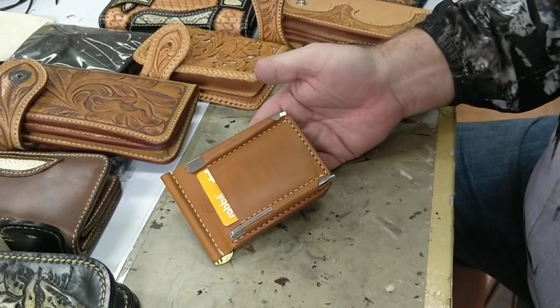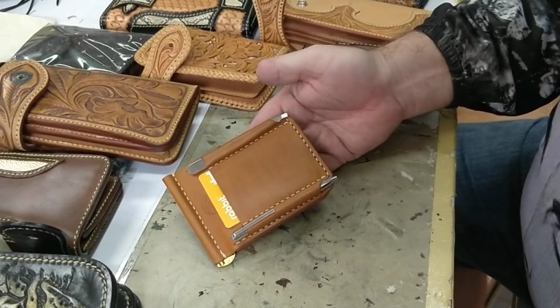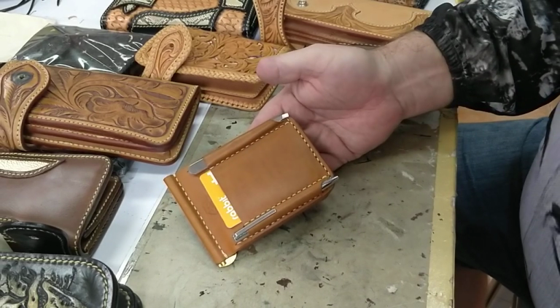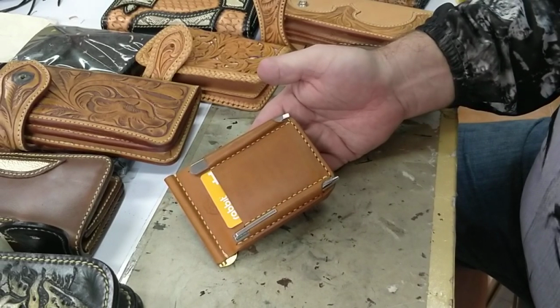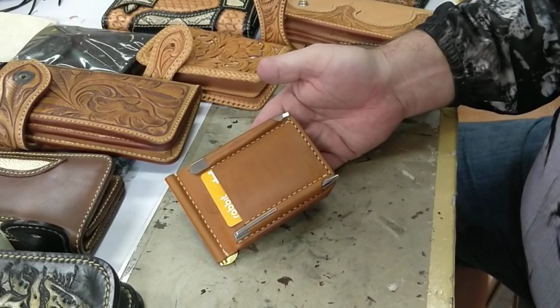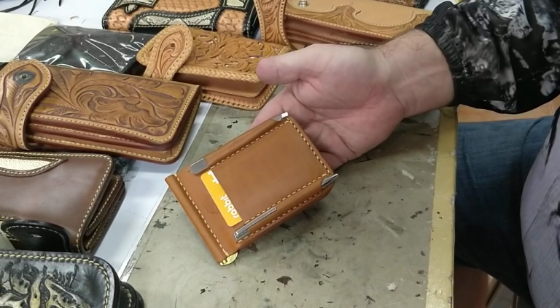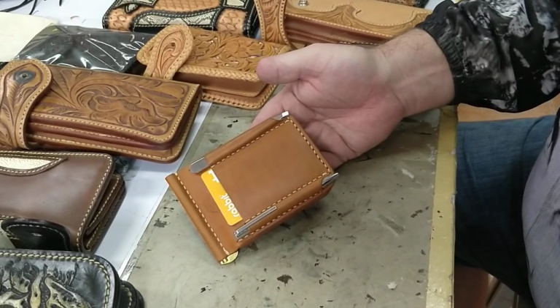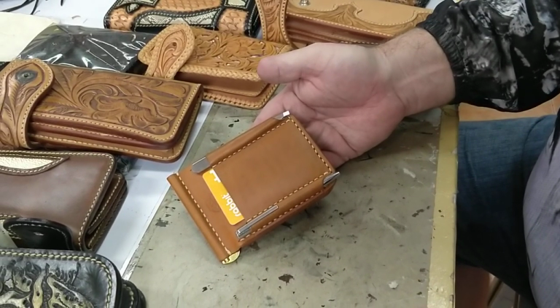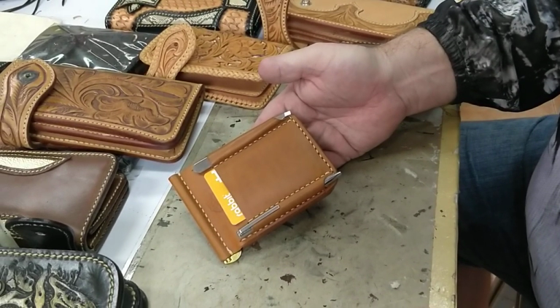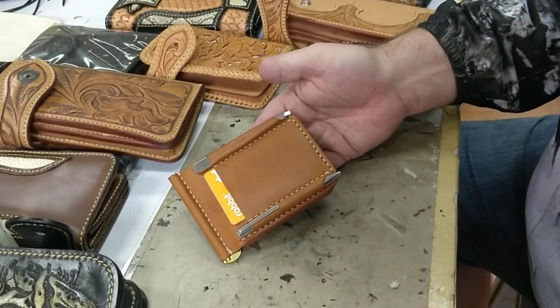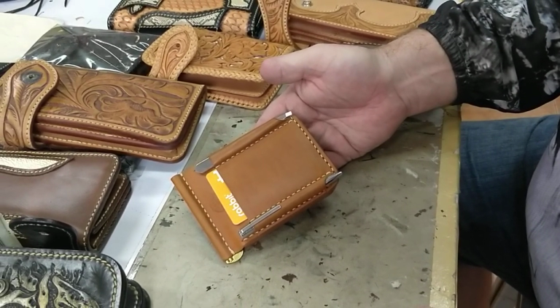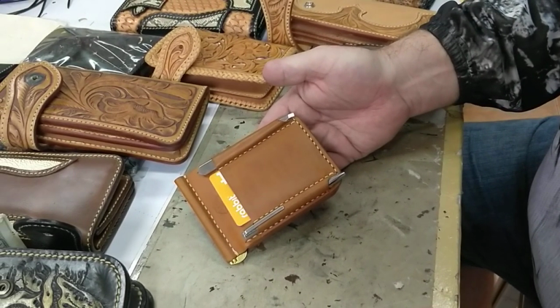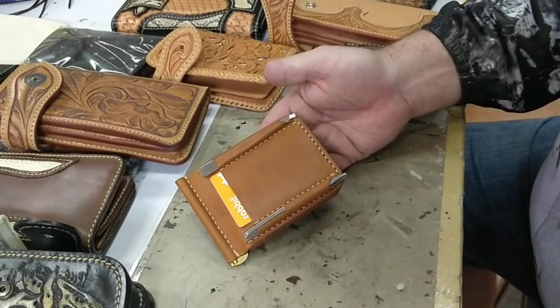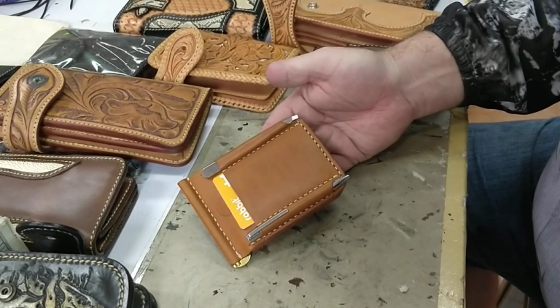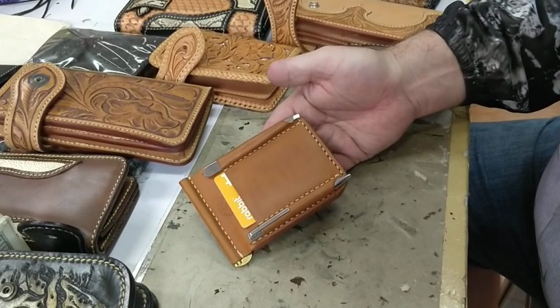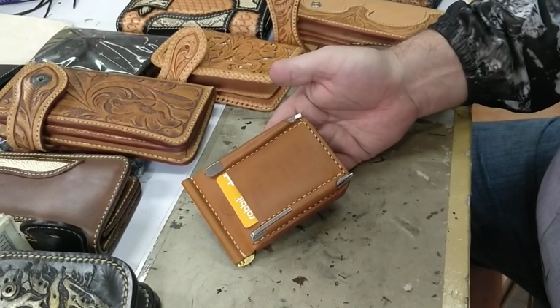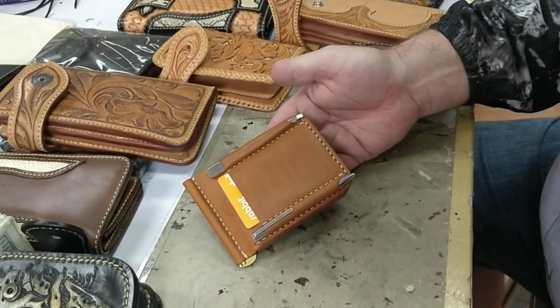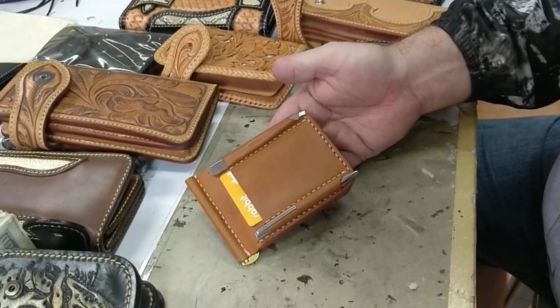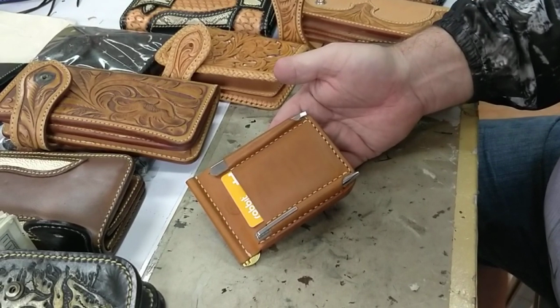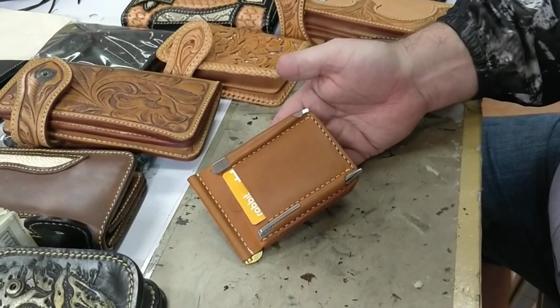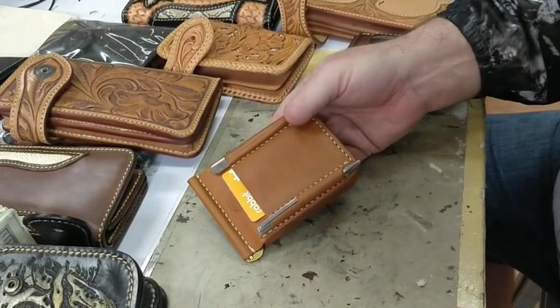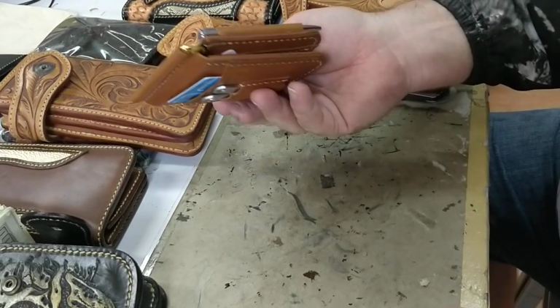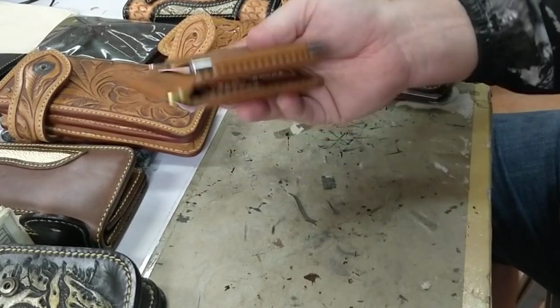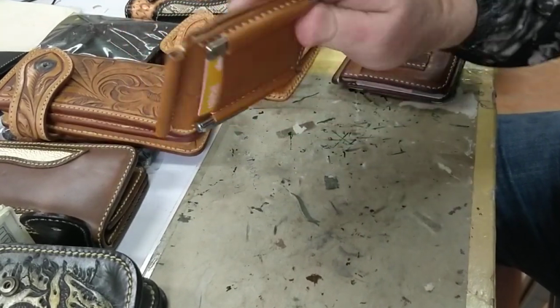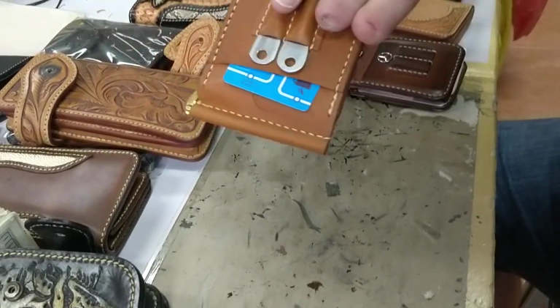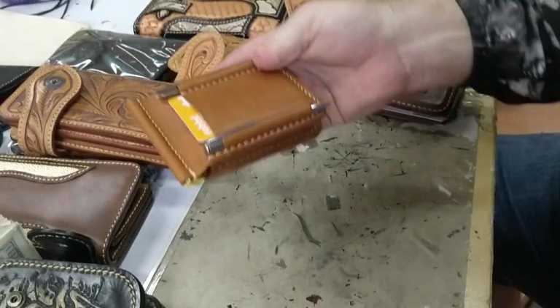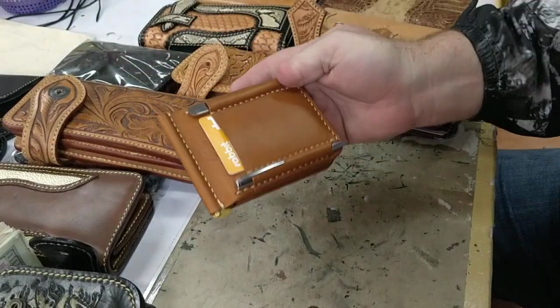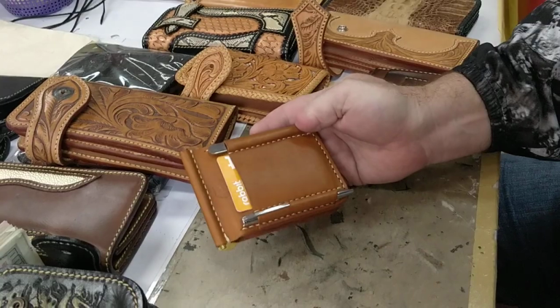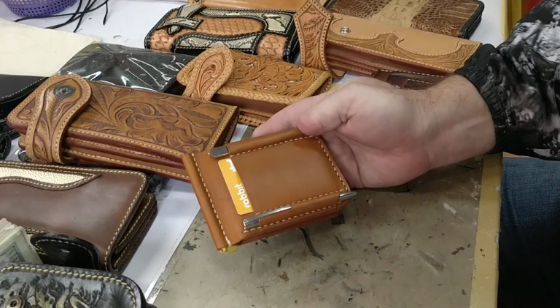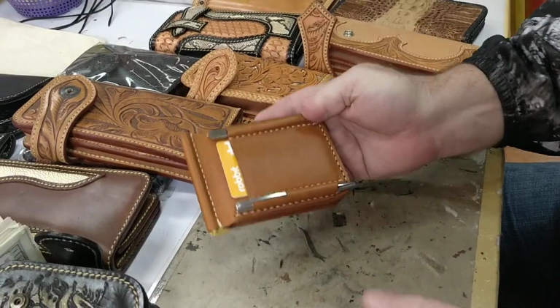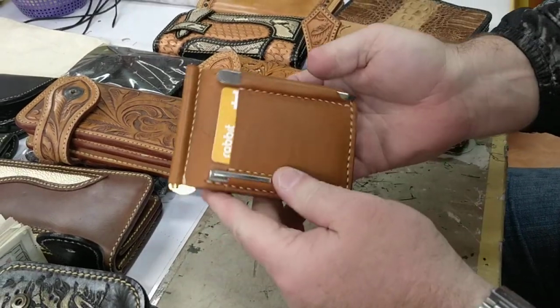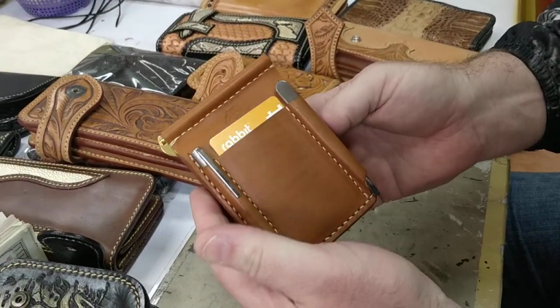Hey guys, it's Mike at Biker Wallets. I'm here to show you the new Swiss Army Front Pocket Biker Wallet — a killer little wallet that does damn near everything. Let's get started.